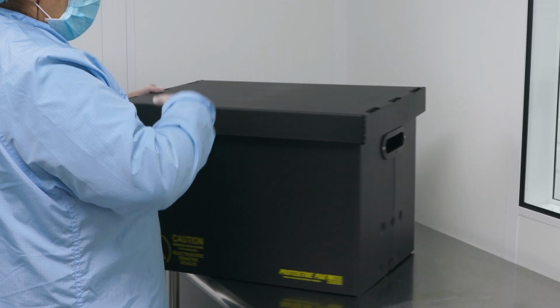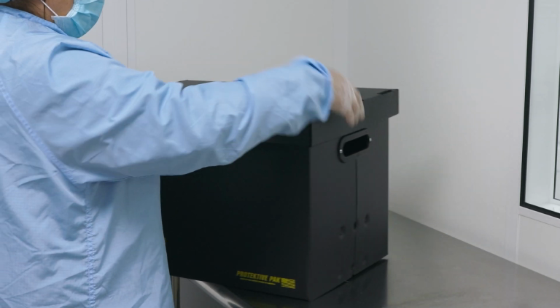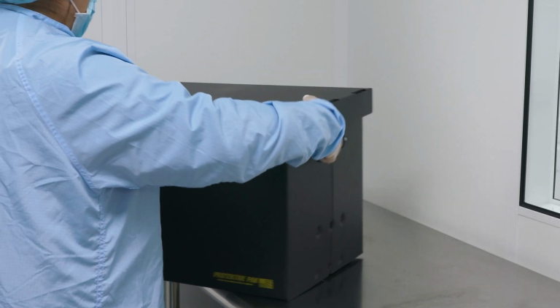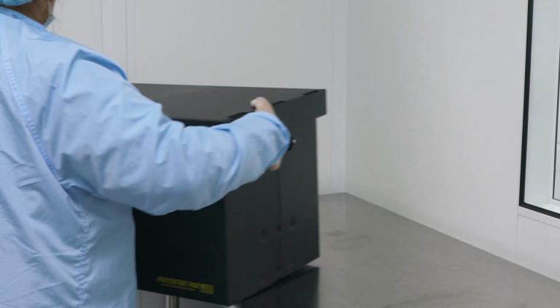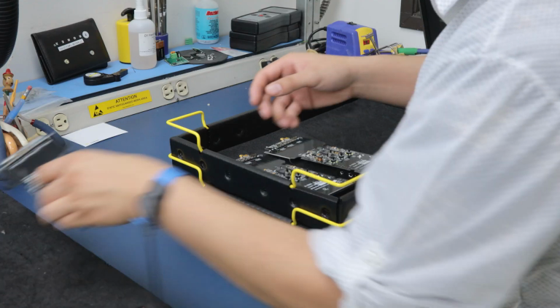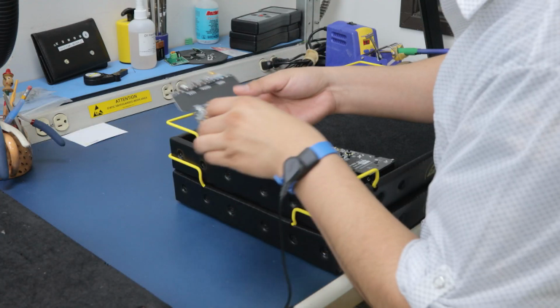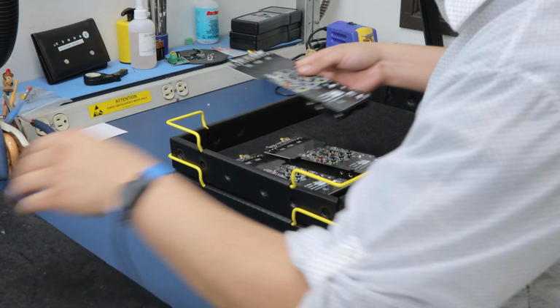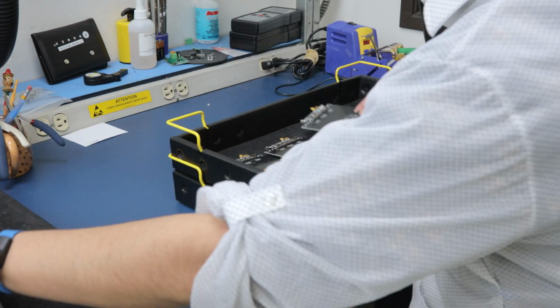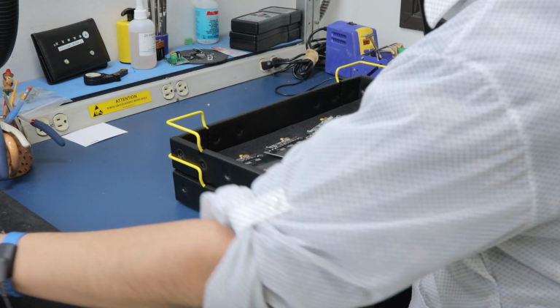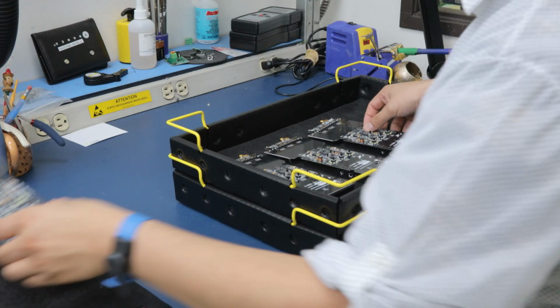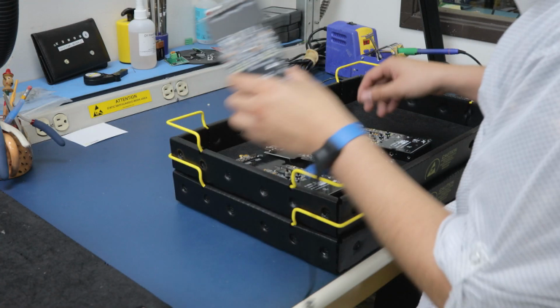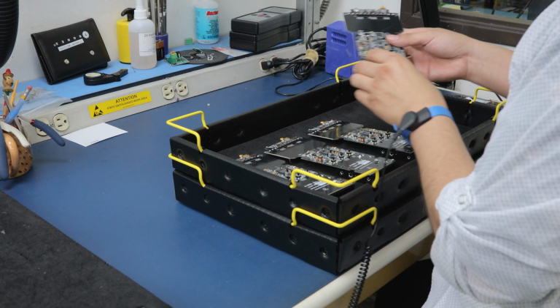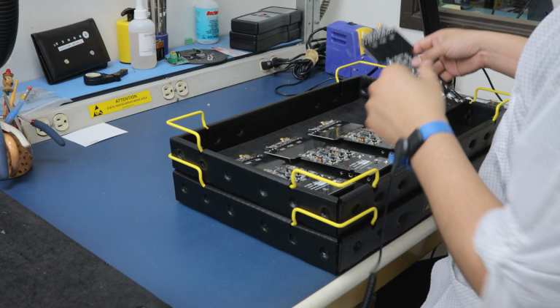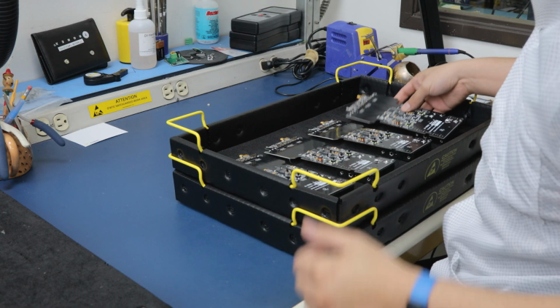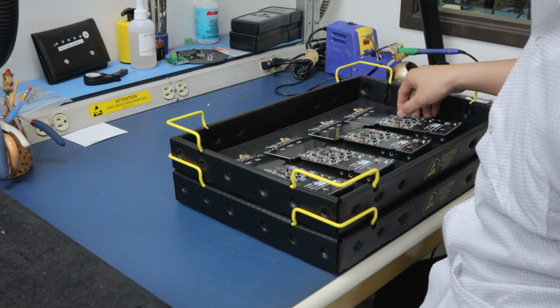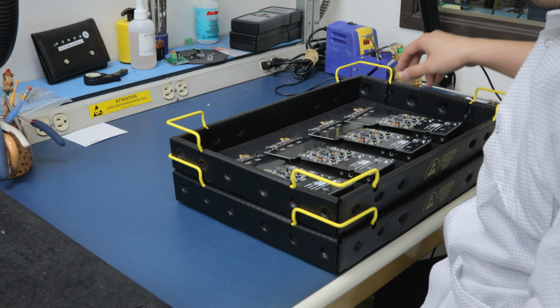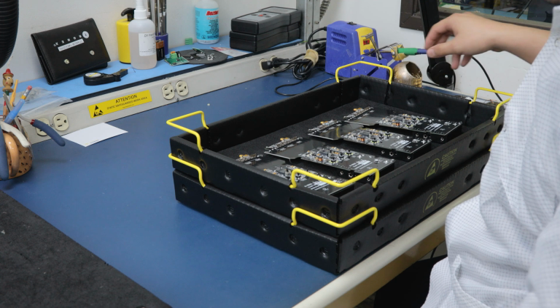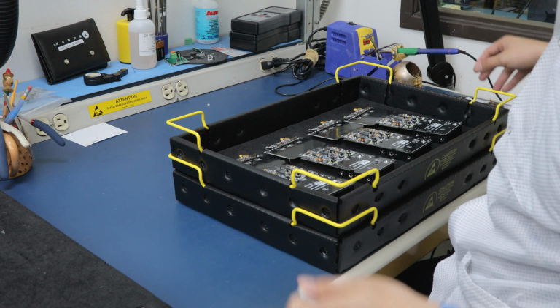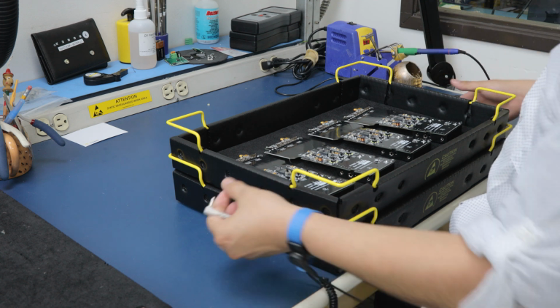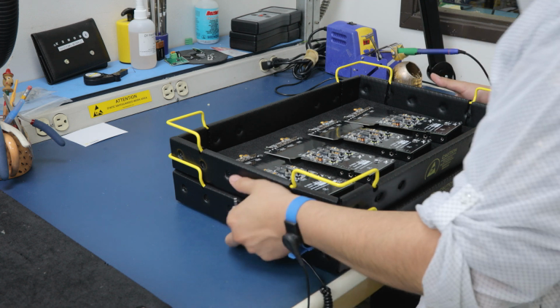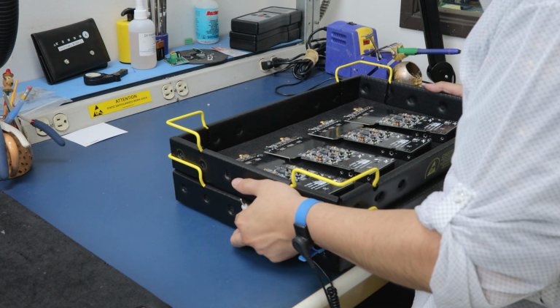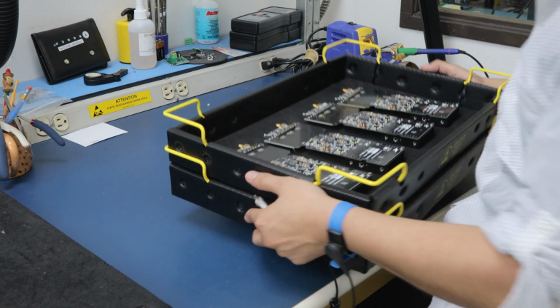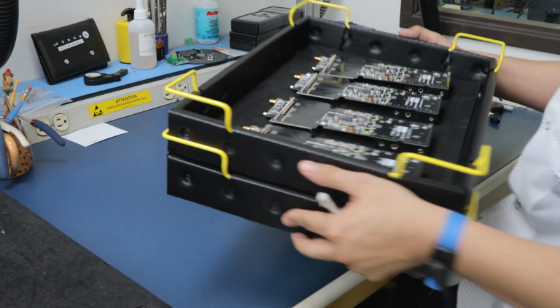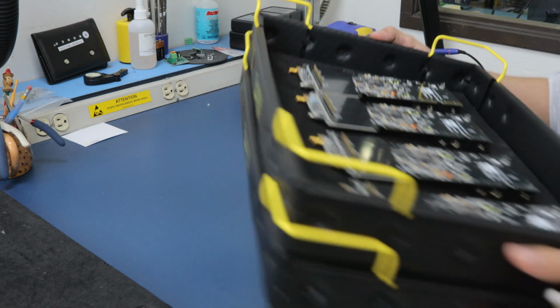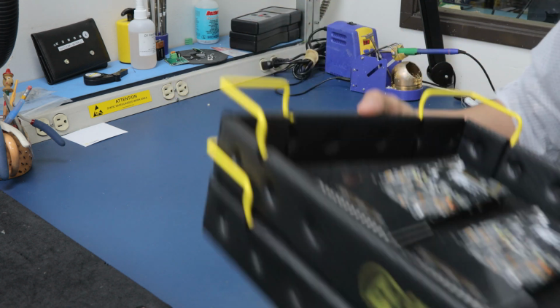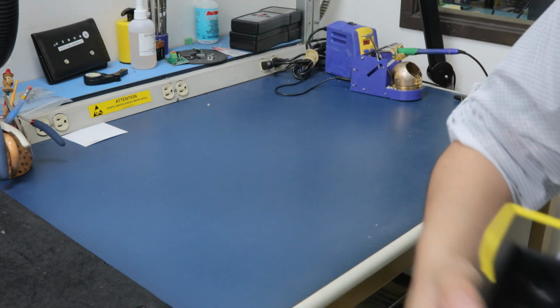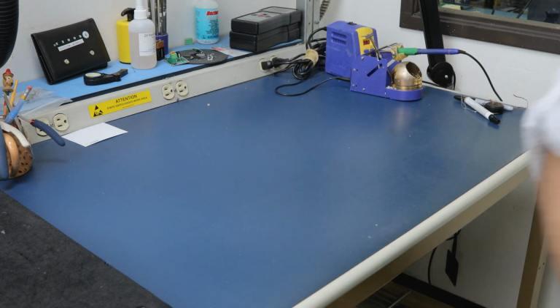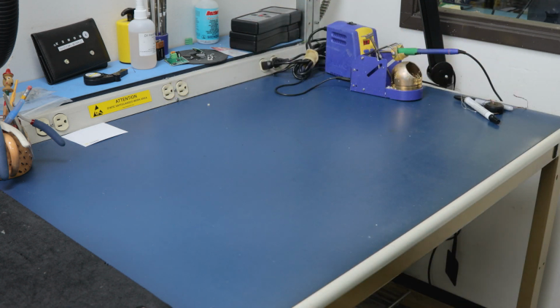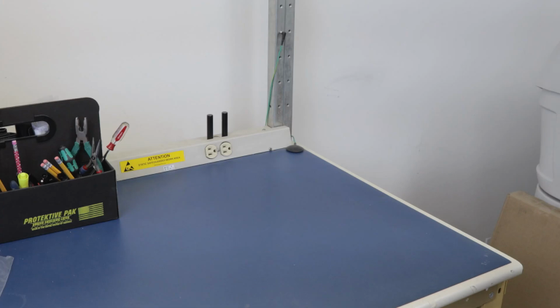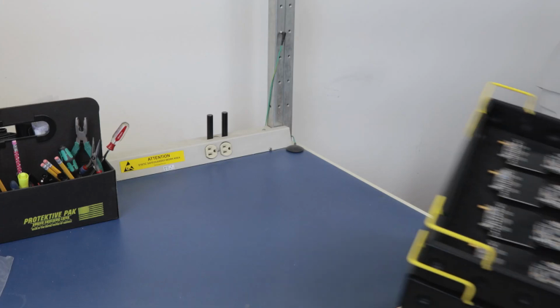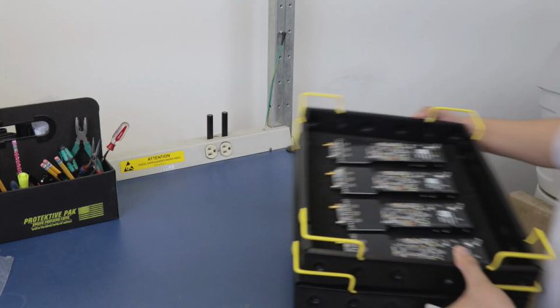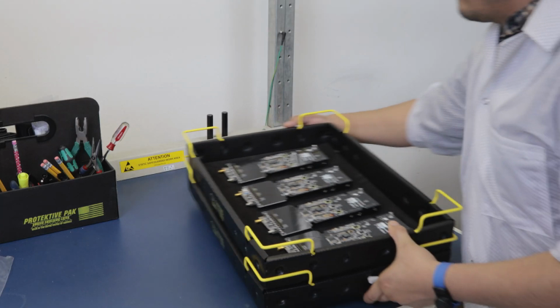Endurotech storage containers, tech trays, and open bin boxes provide an efficient means of transporting or storing static sensitive items where ESD protection is critical.